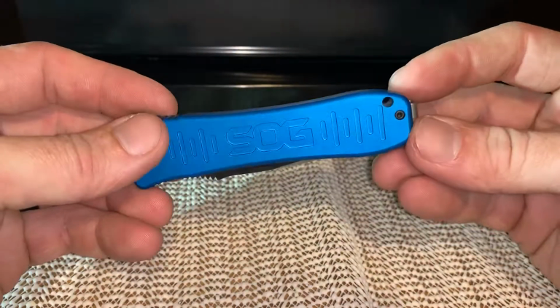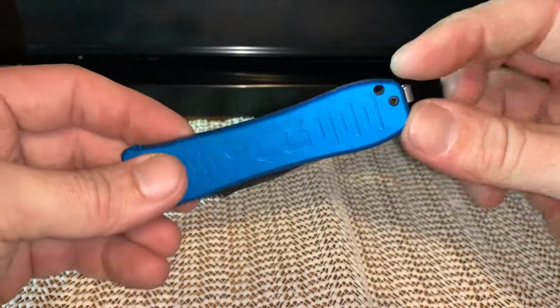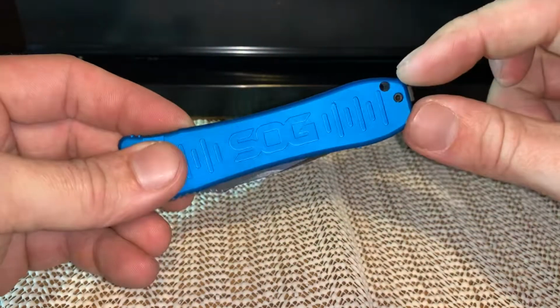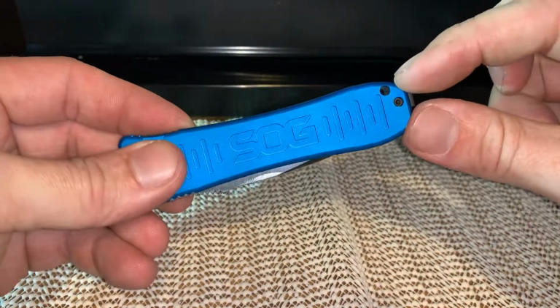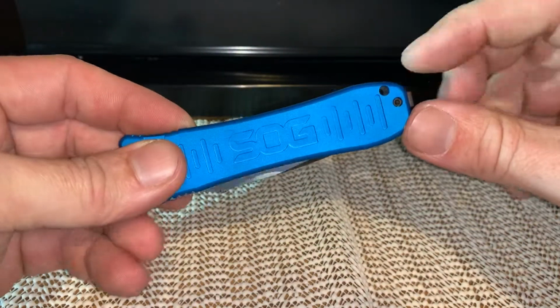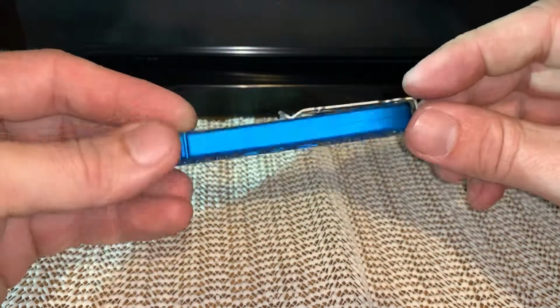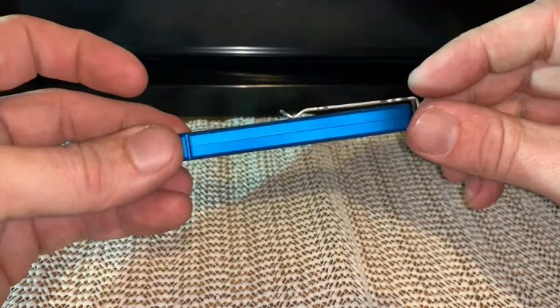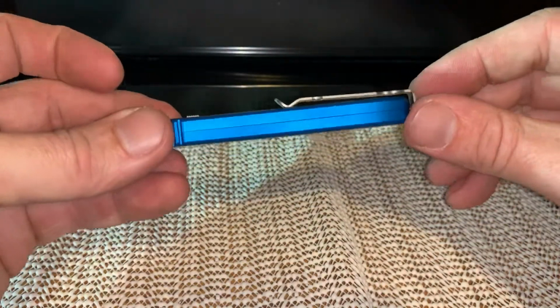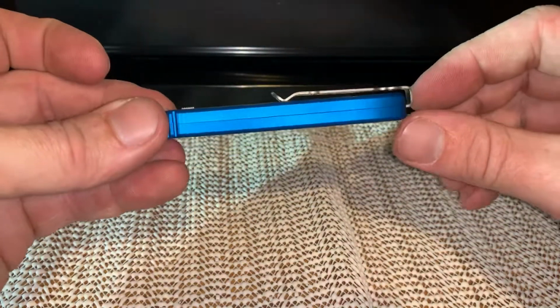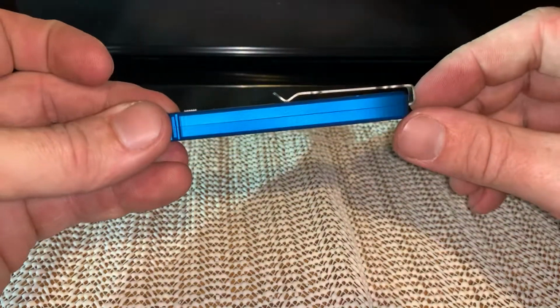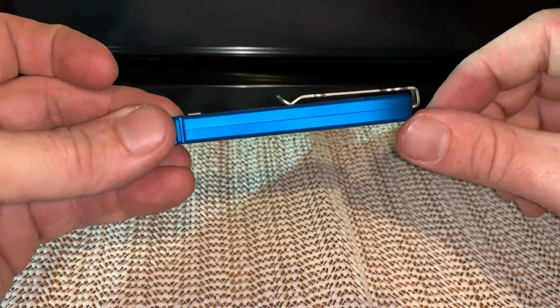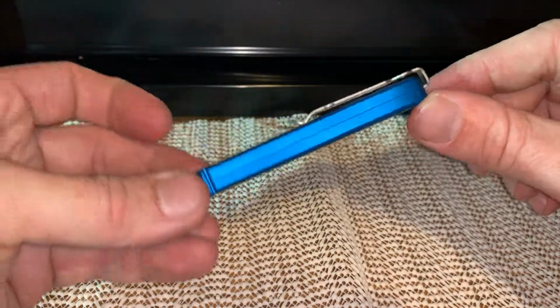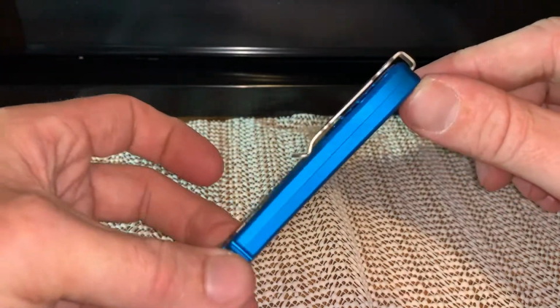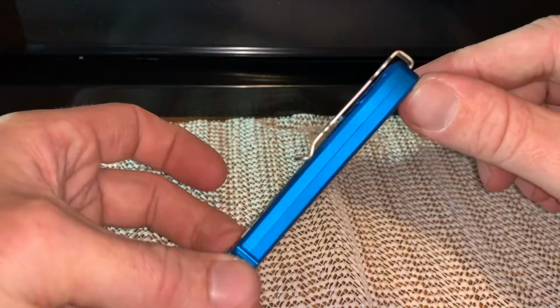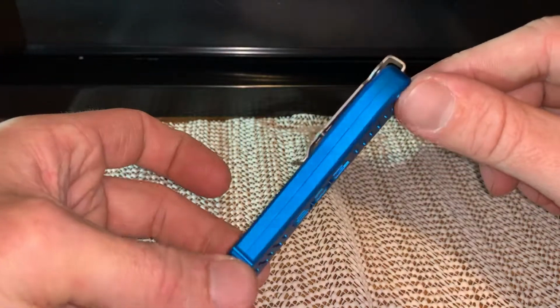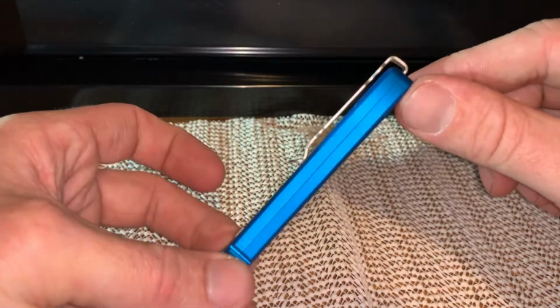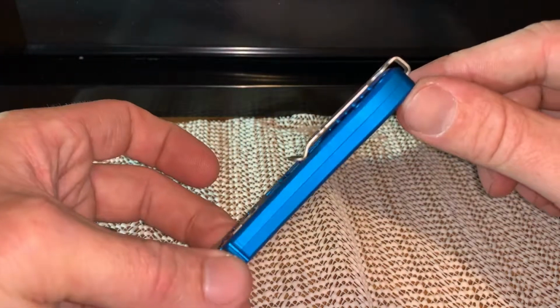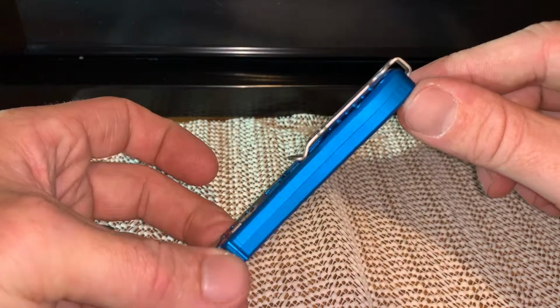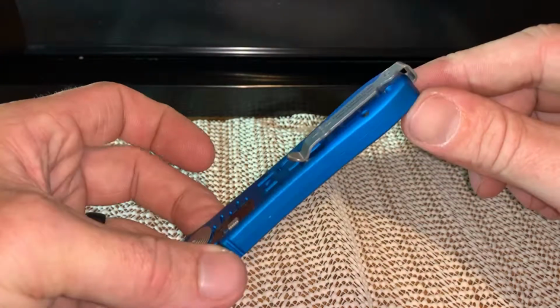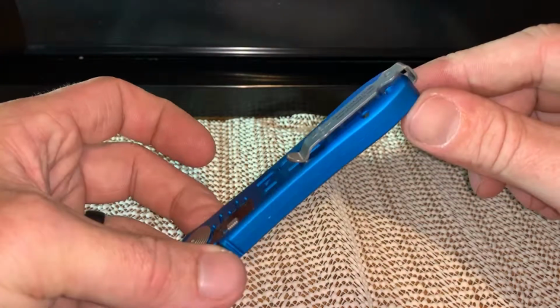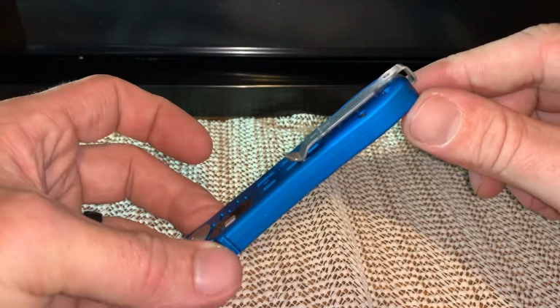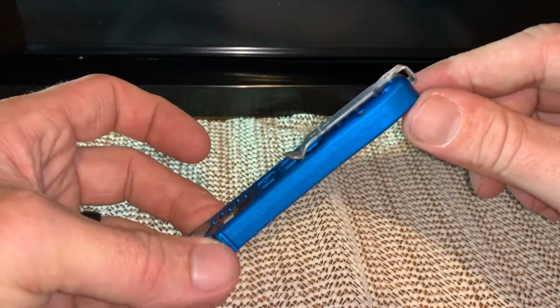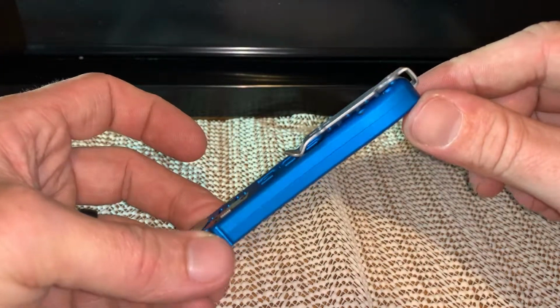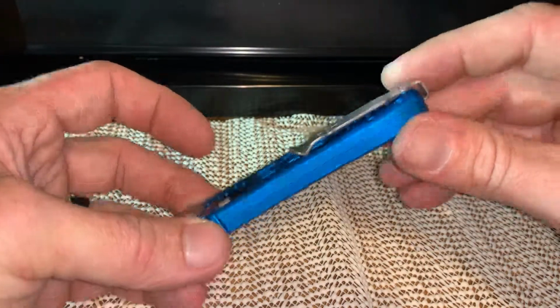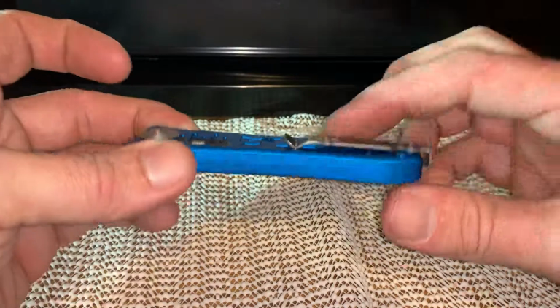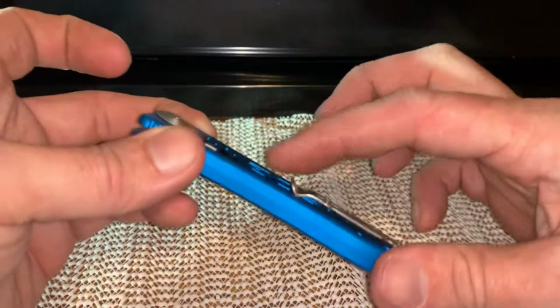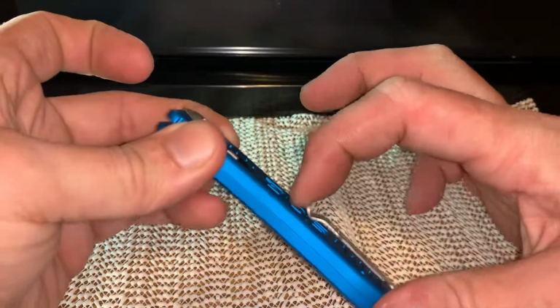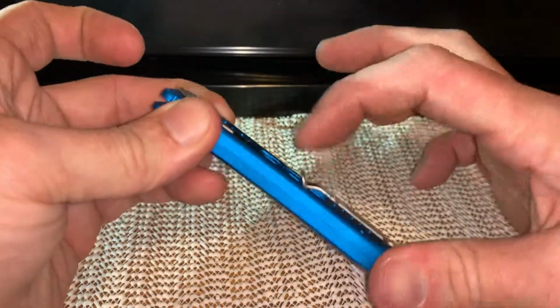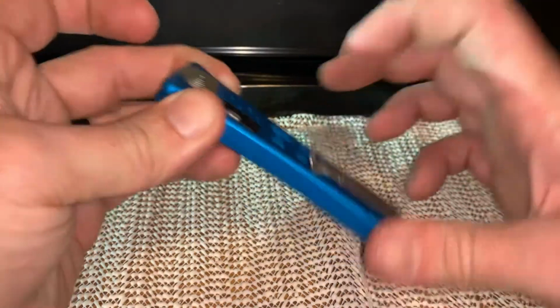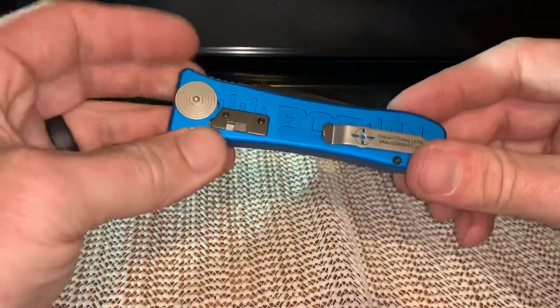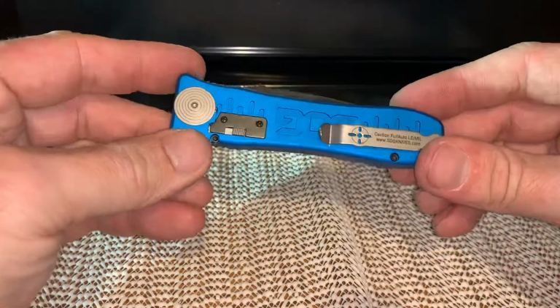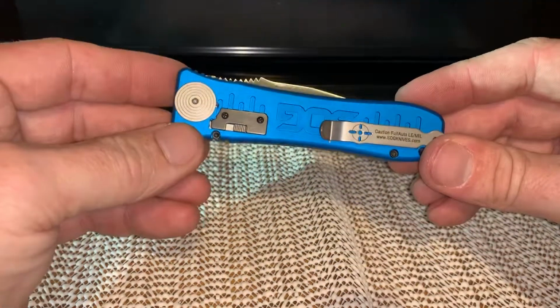There's a little spot for a lanyard here. Very deep carry — like extremely deep carry. It disappears in your pocket to the point where you can barely get it out of there, especially with all the grip that it has.